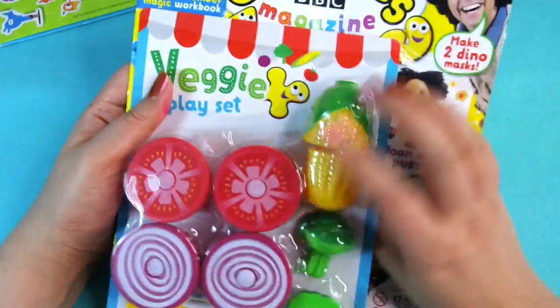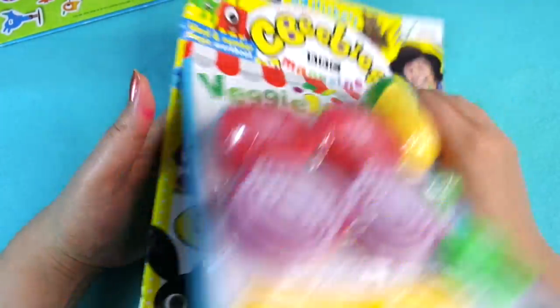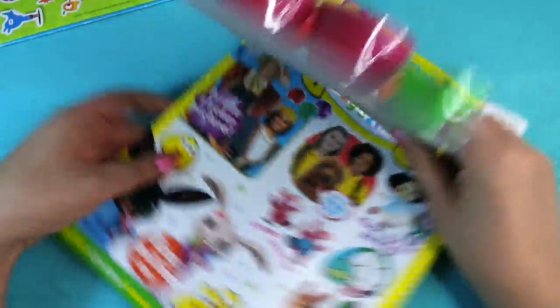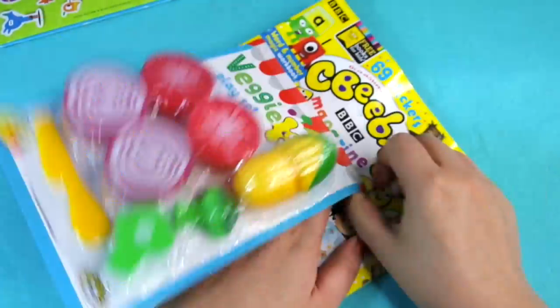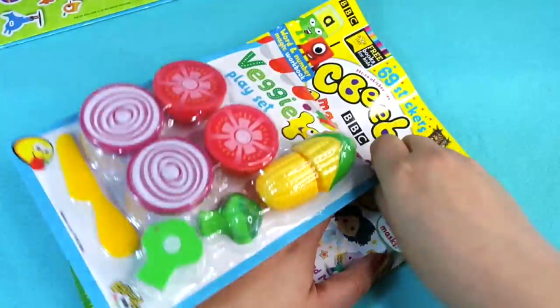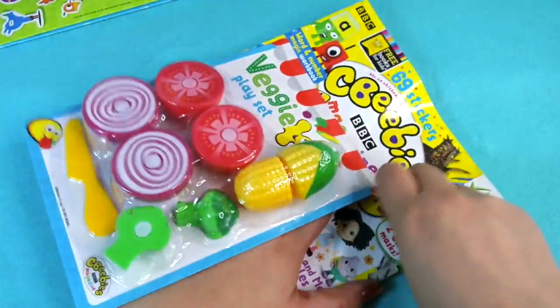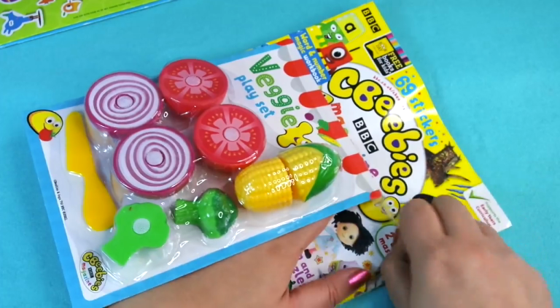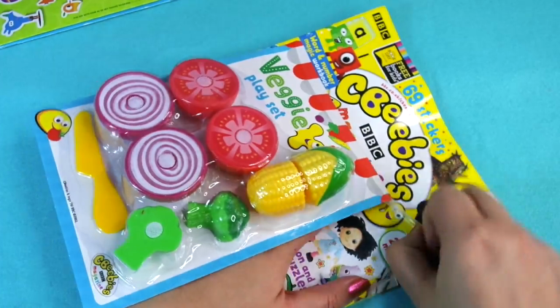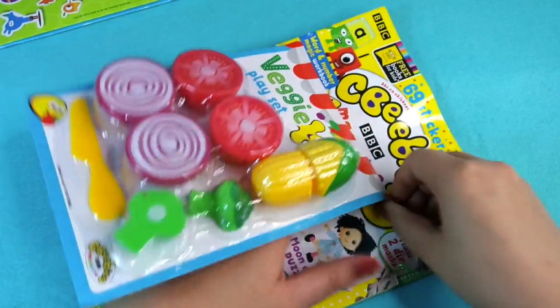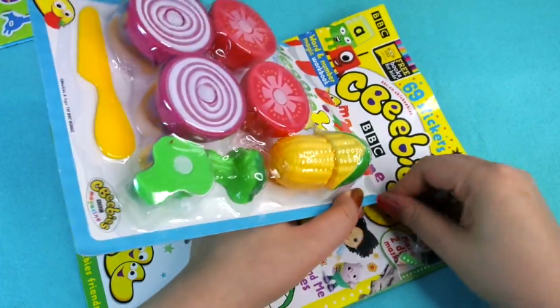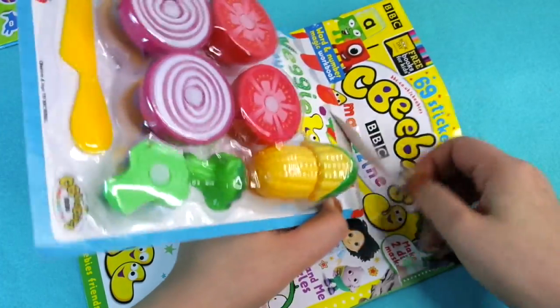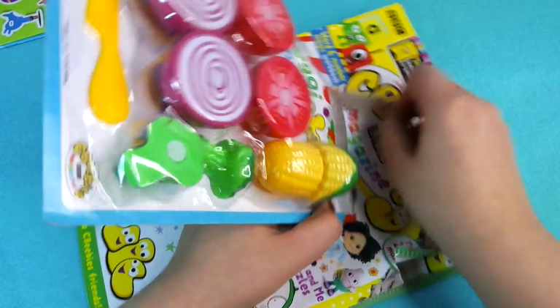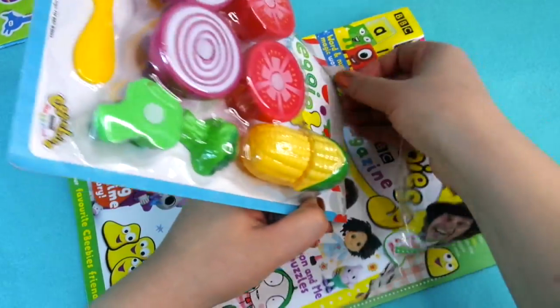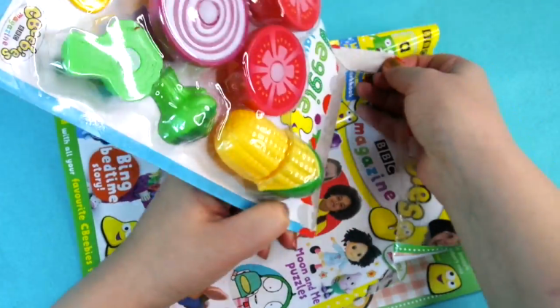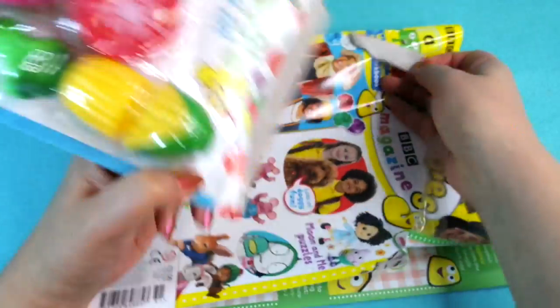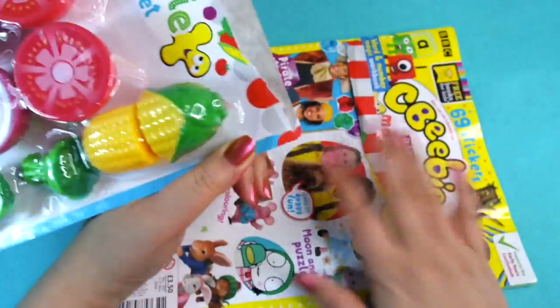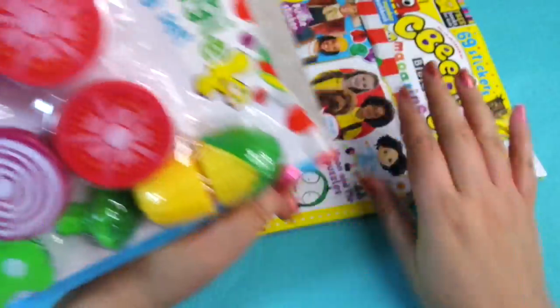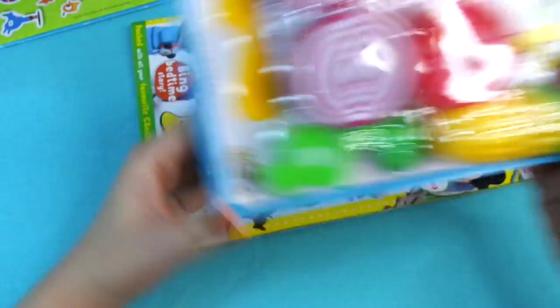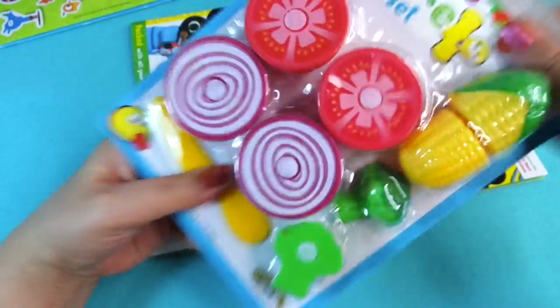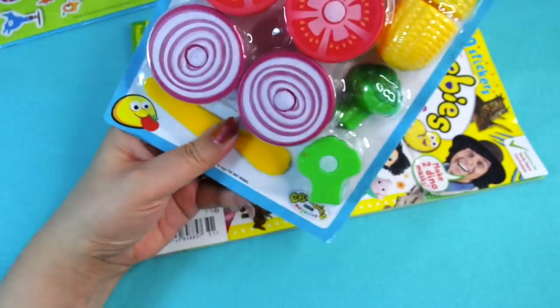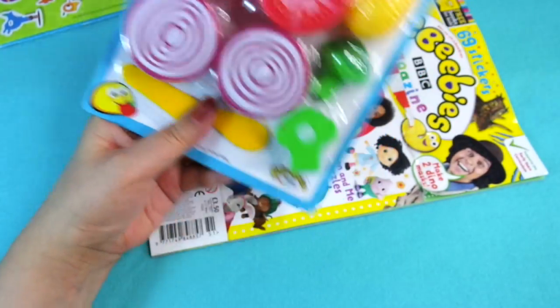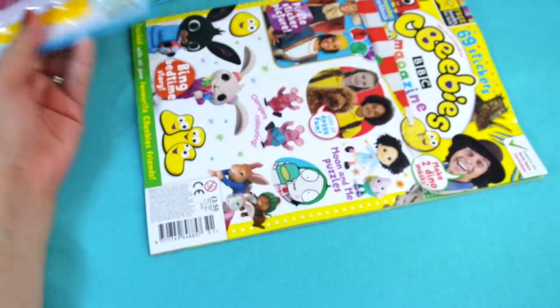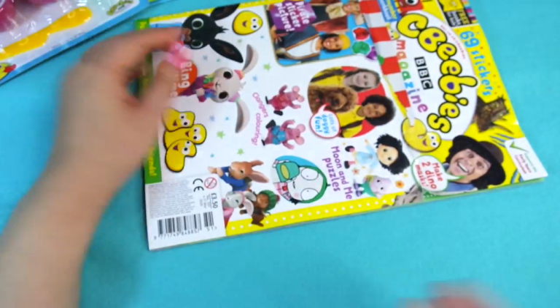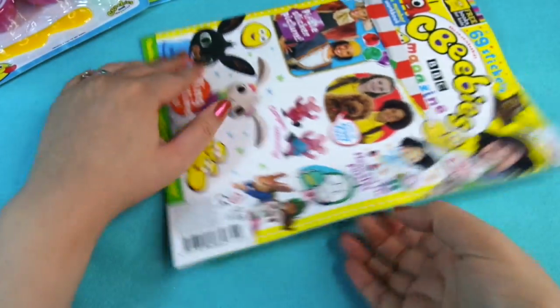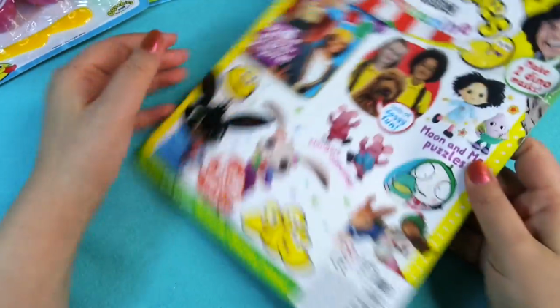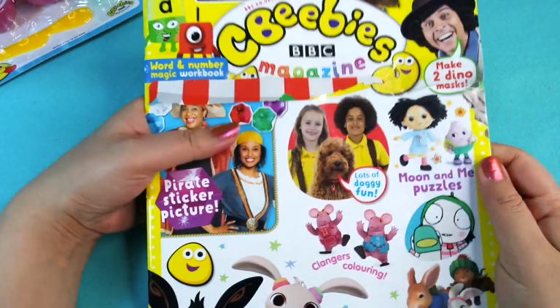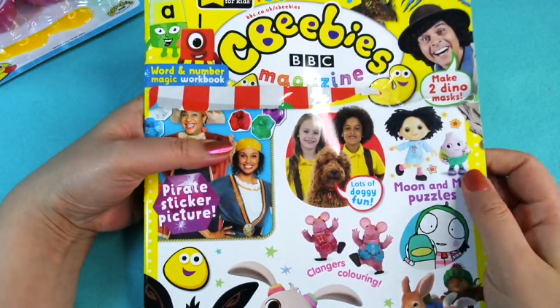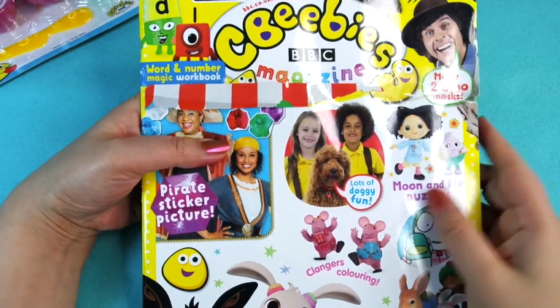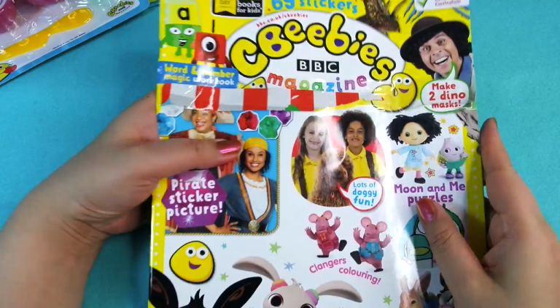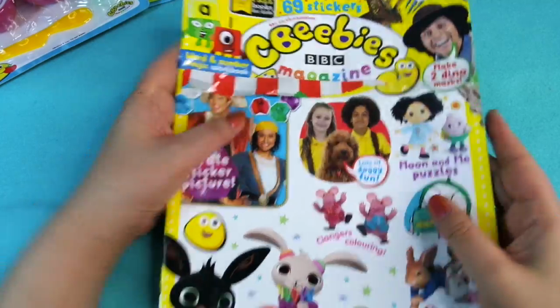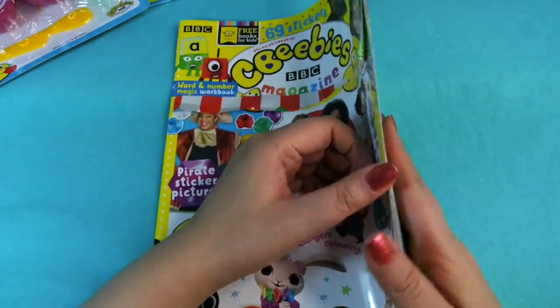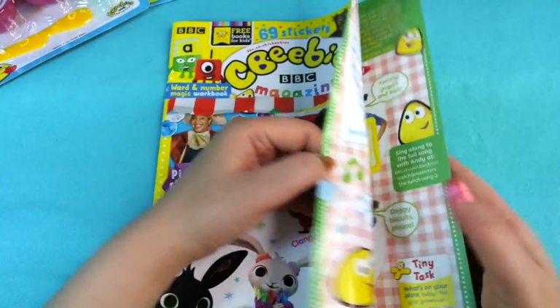This time we've got a veggie set as the free gift — this is a cool toy. I'll show you at the end actually. And here is the front cover of CBeebies. Let's see what's inside.